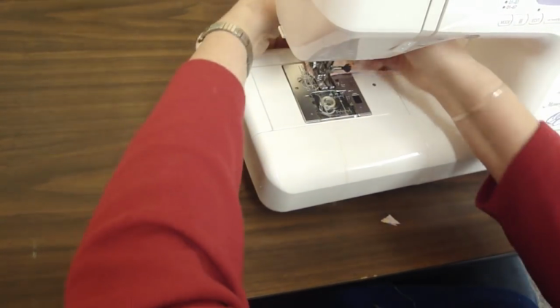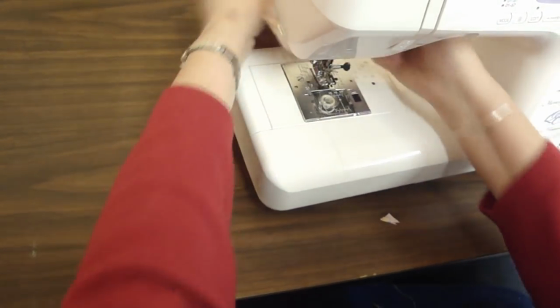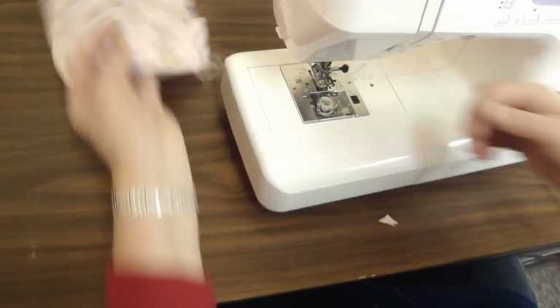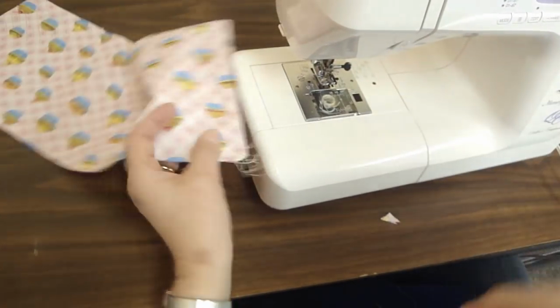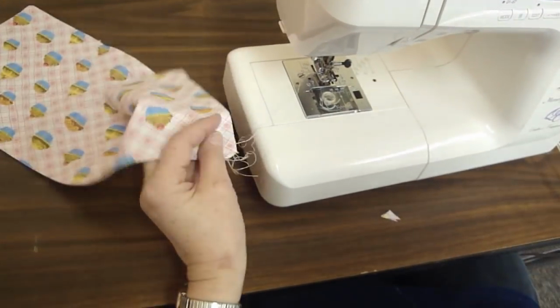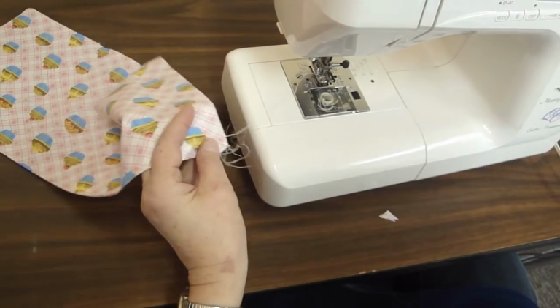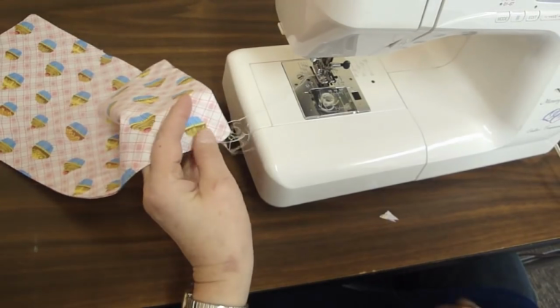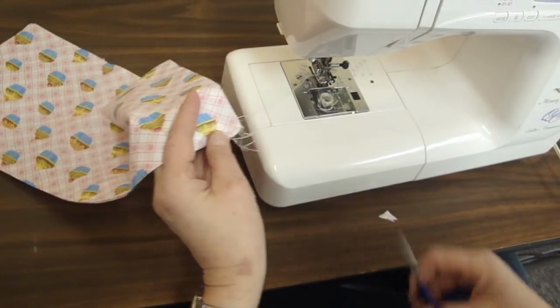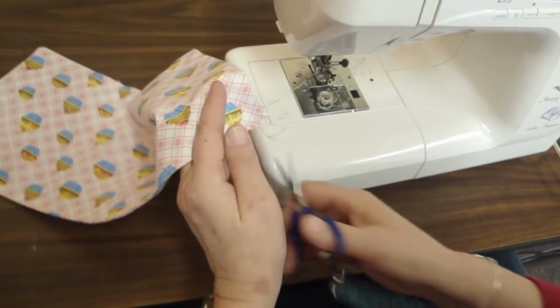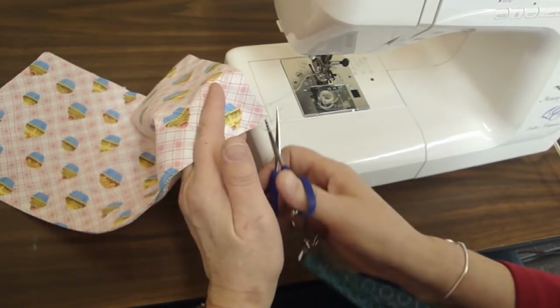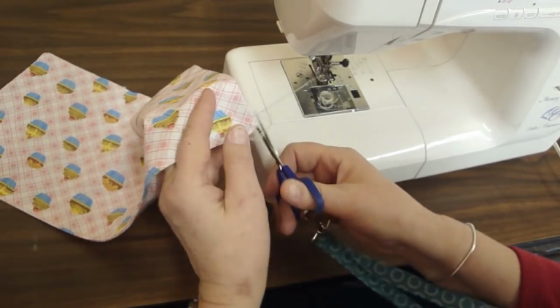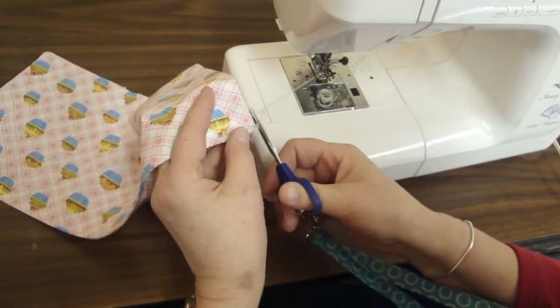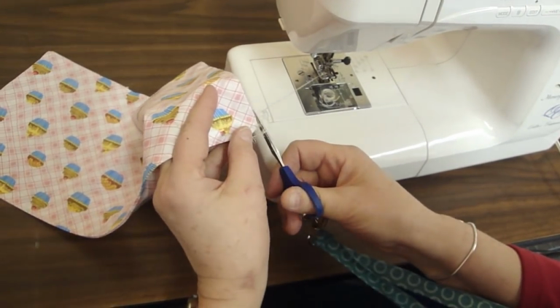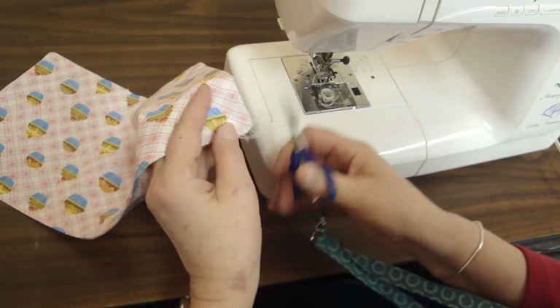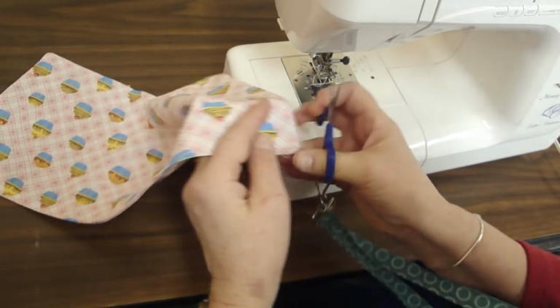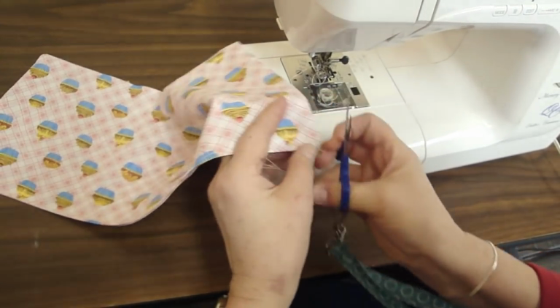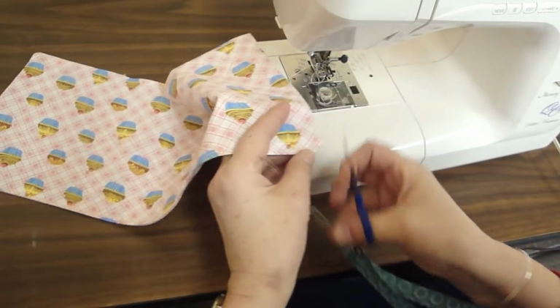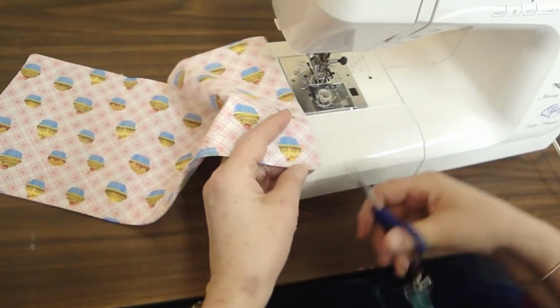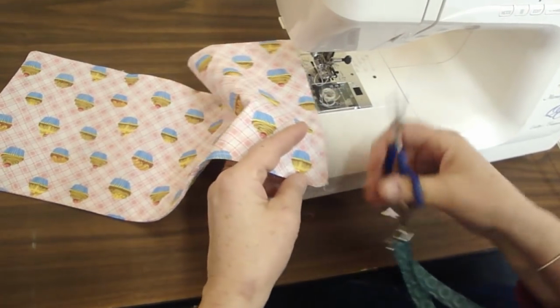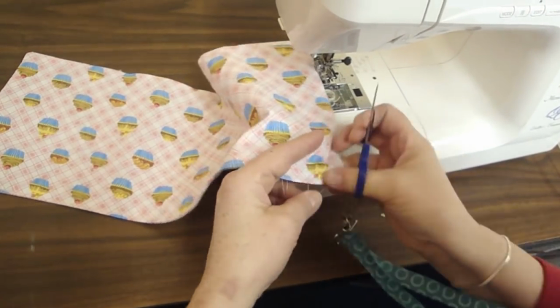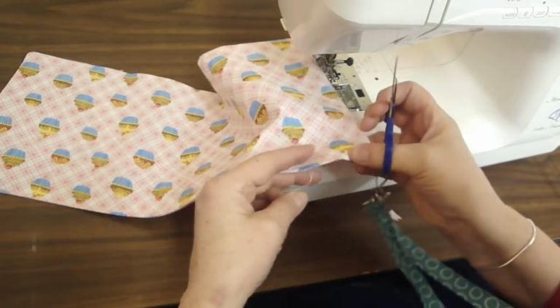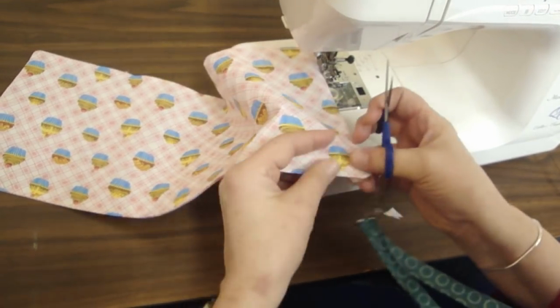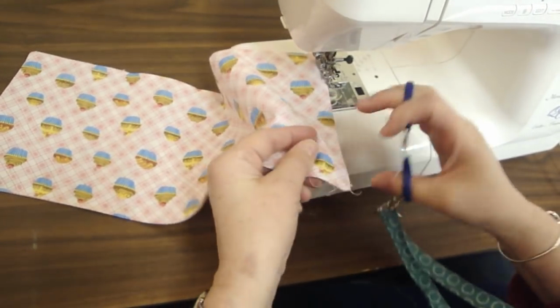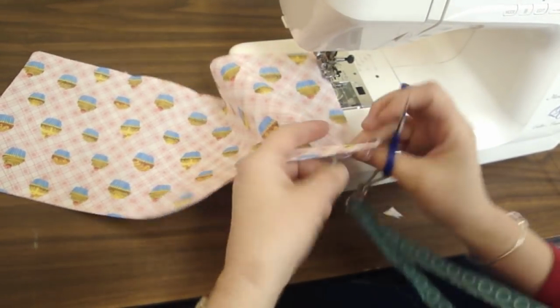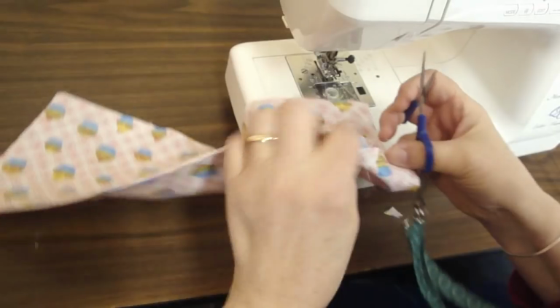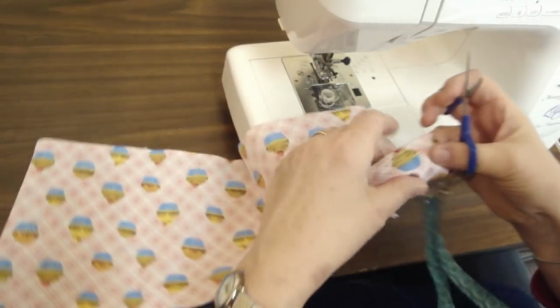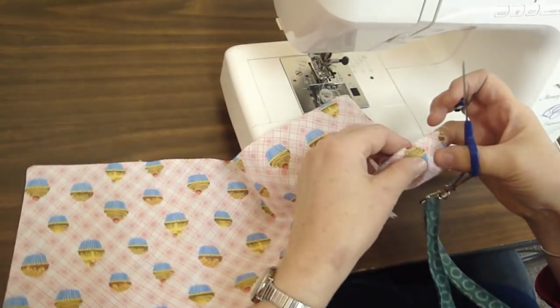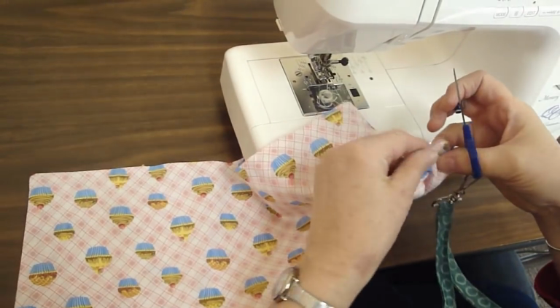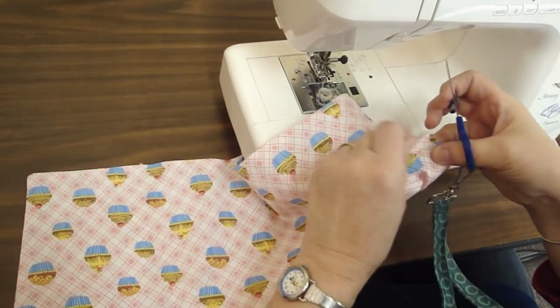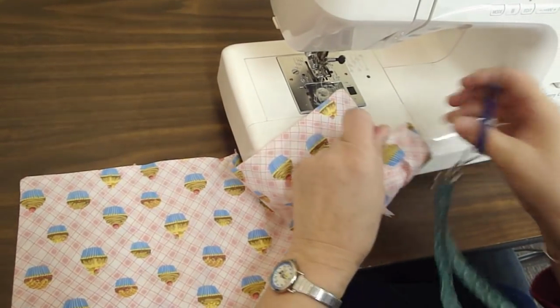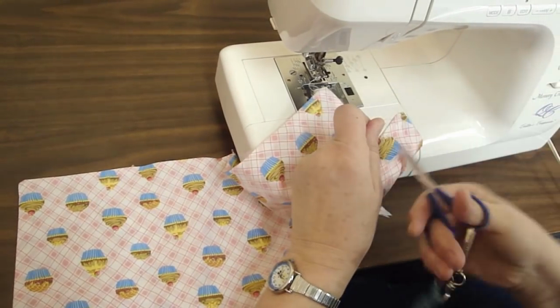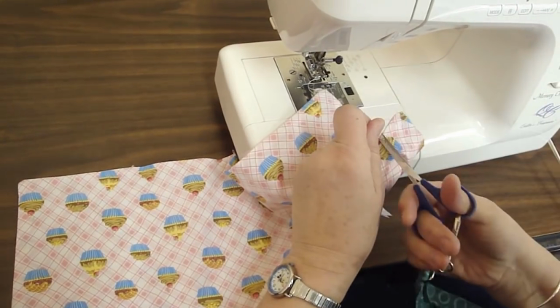Alright, now you want to clip your threads. I've got a few extra threads here.